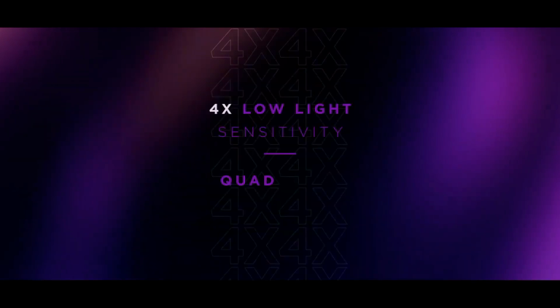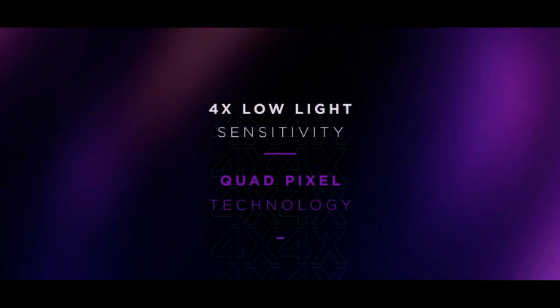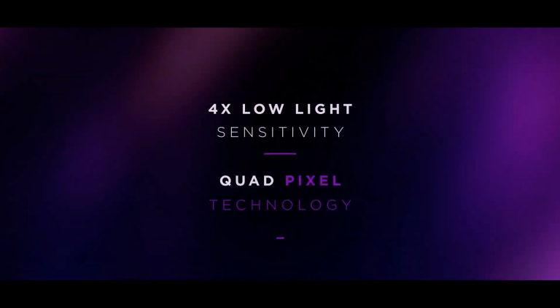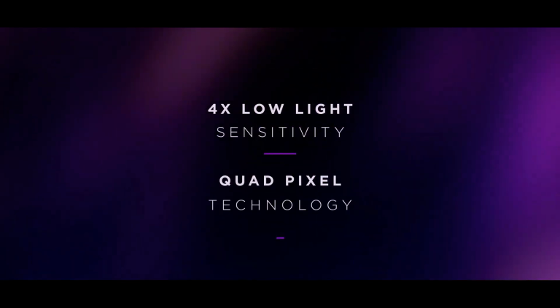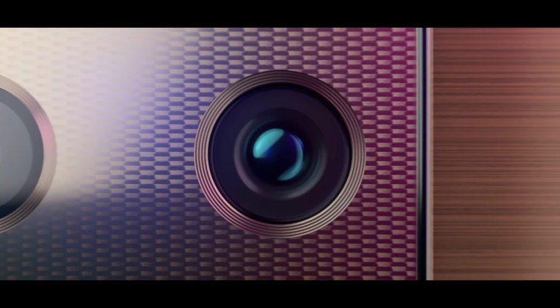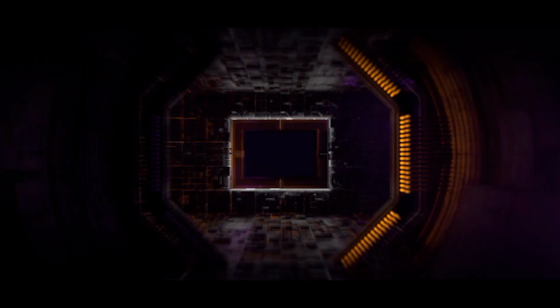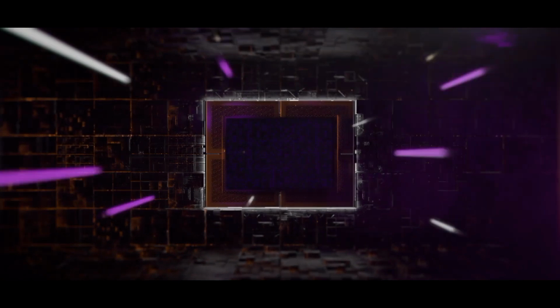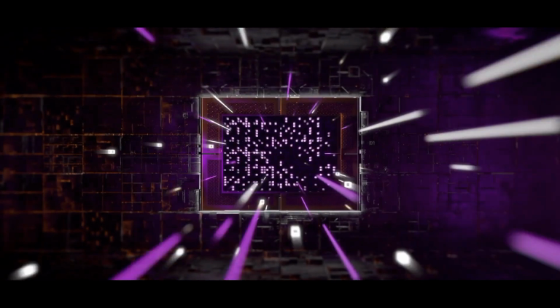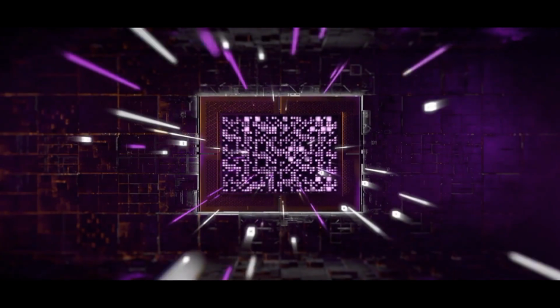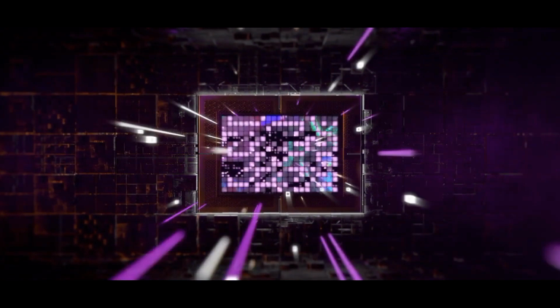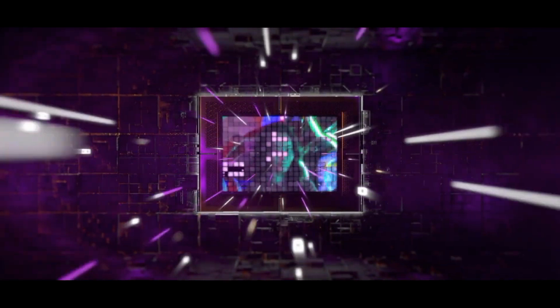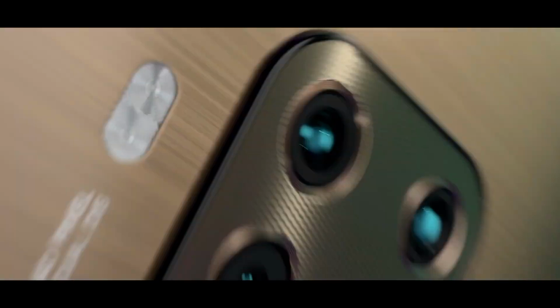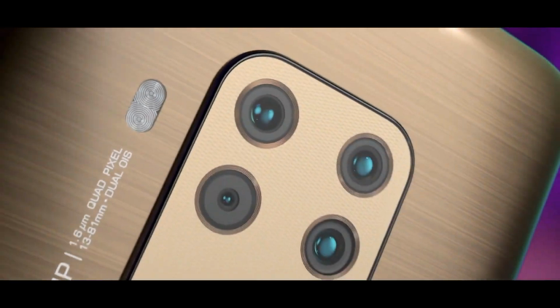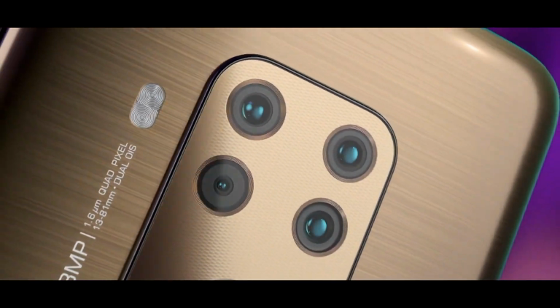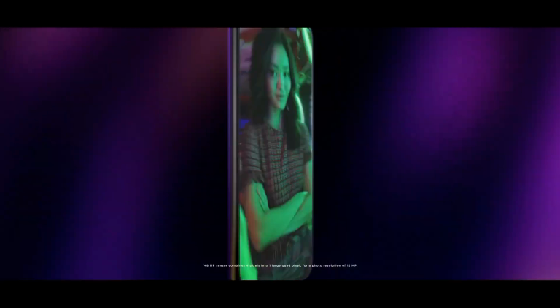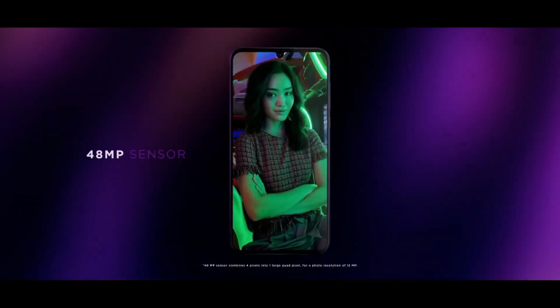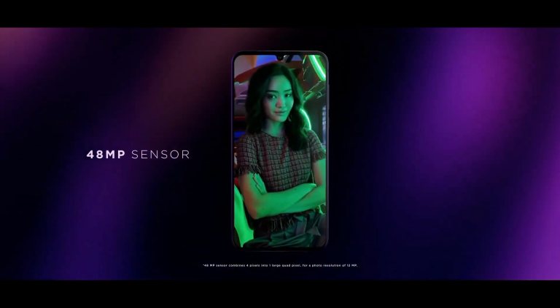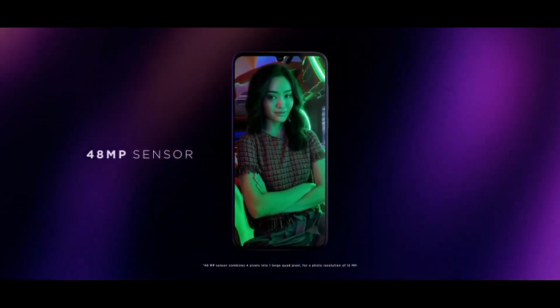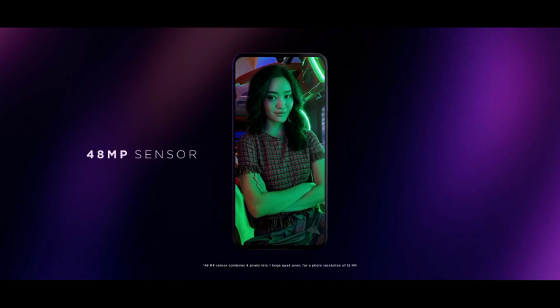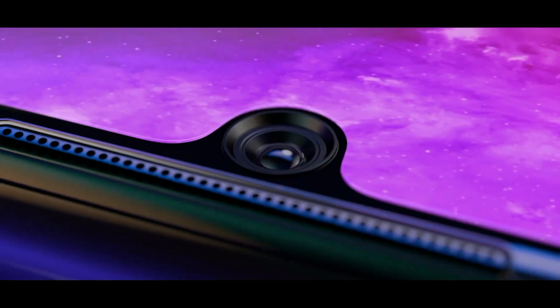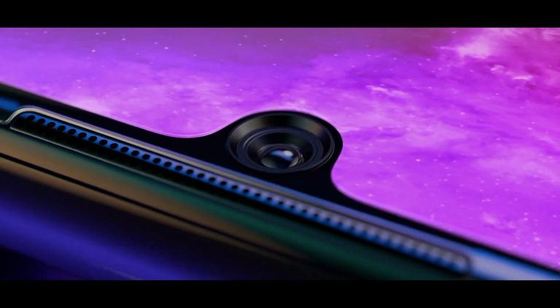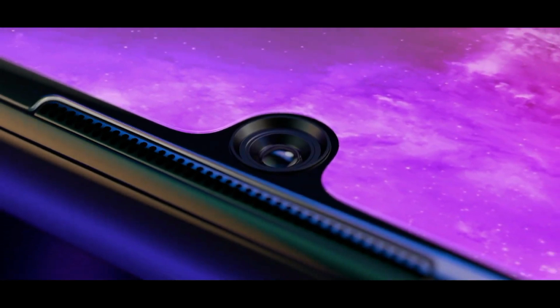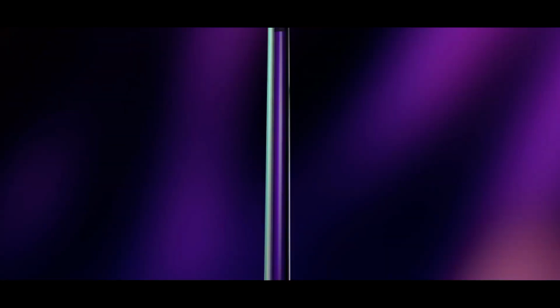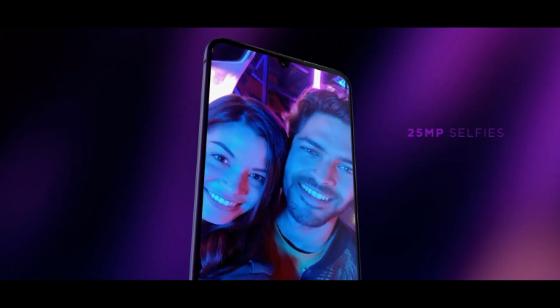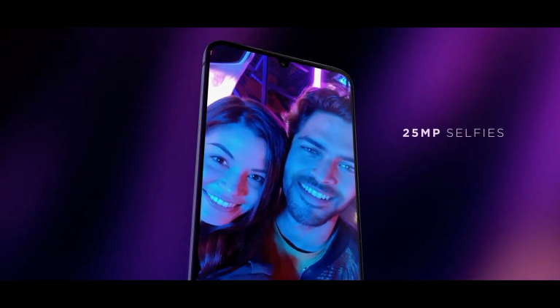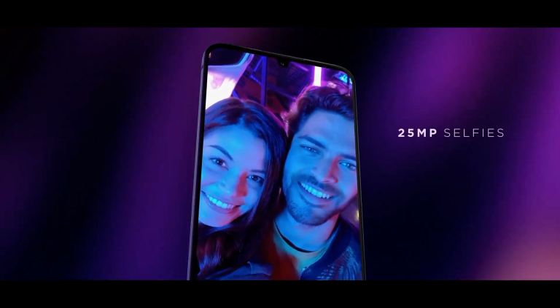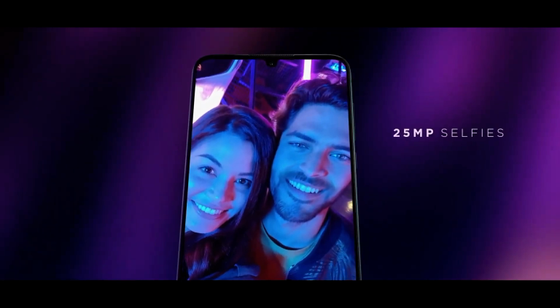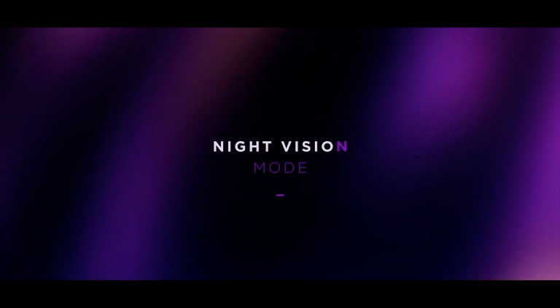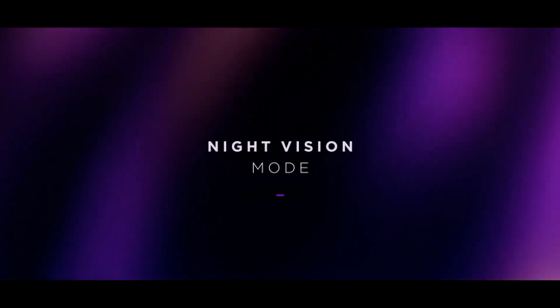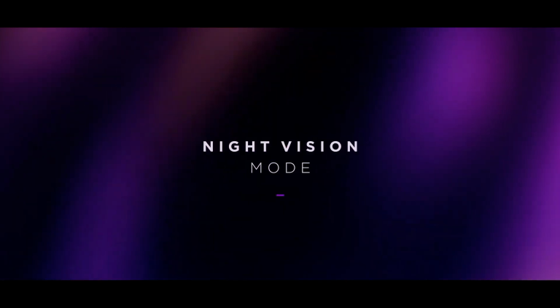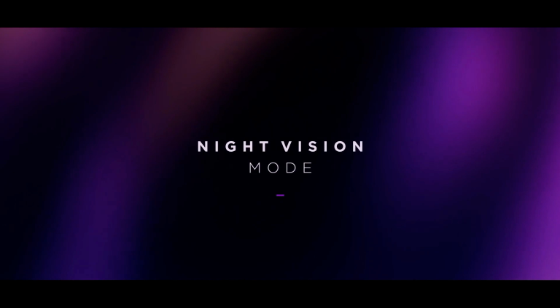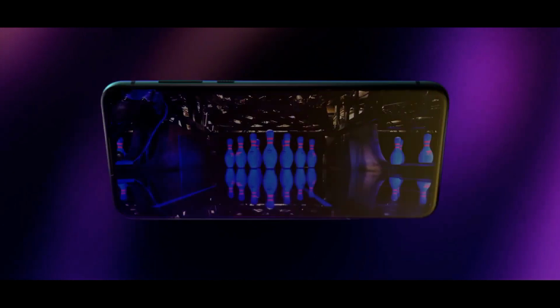There is a 25-megapixel camera on the front for selfies. This device is based on Android 9.0 Pie and packs 128GB of inbuilt storage that can be expanded via microSD card up to 512GB.